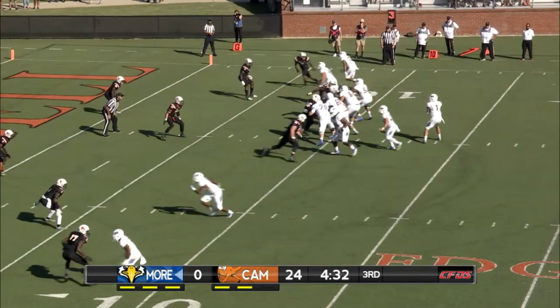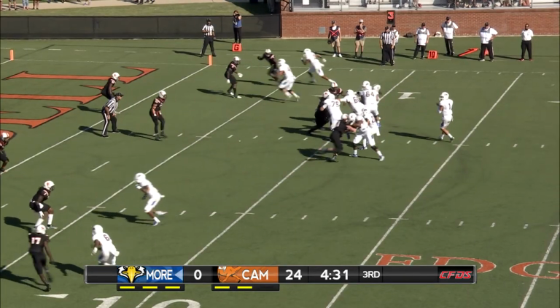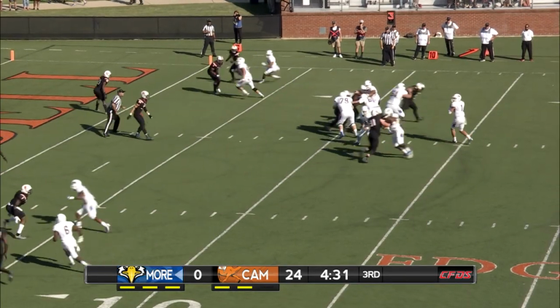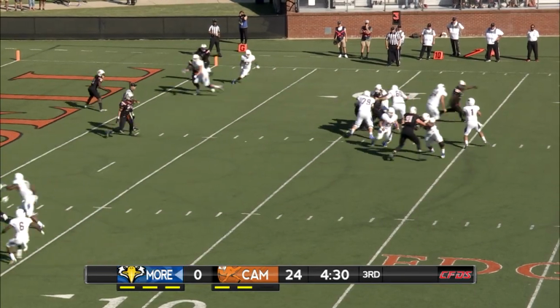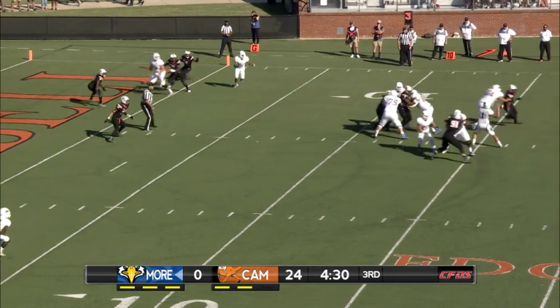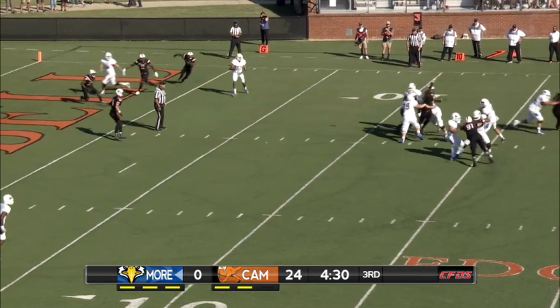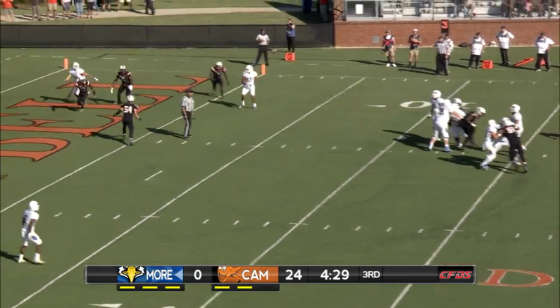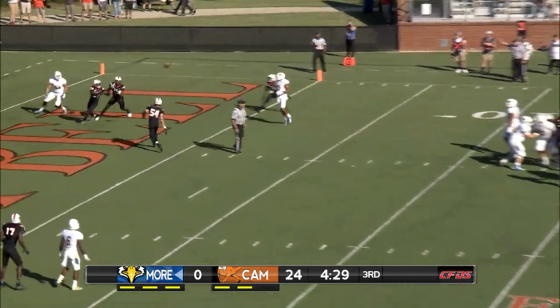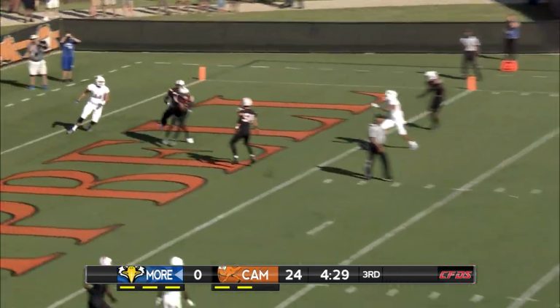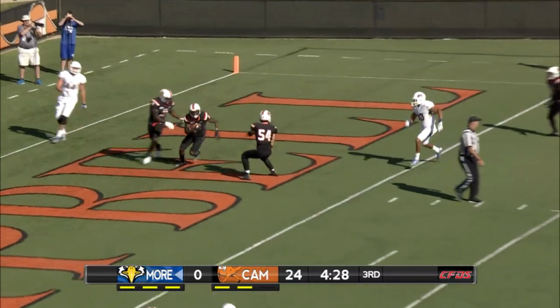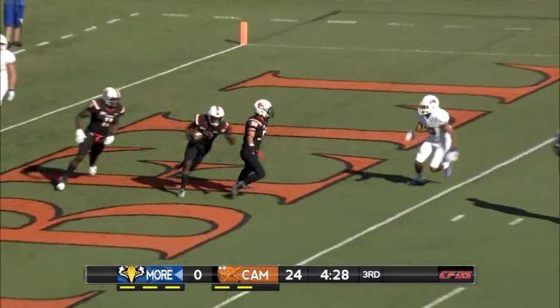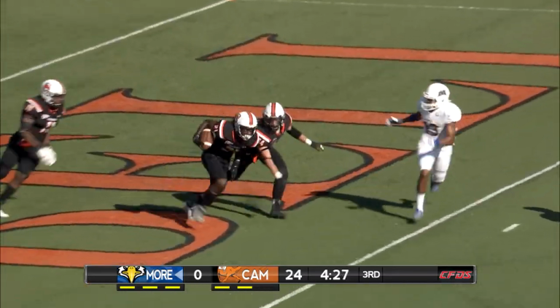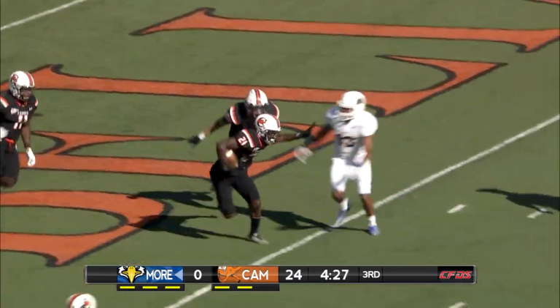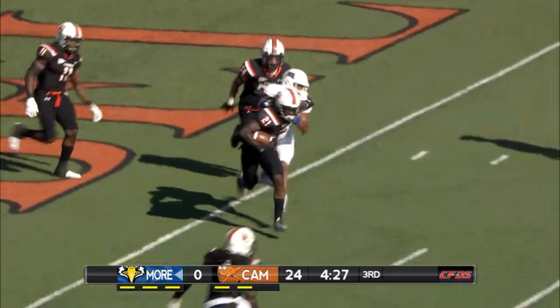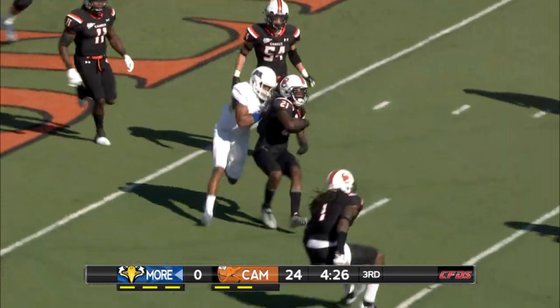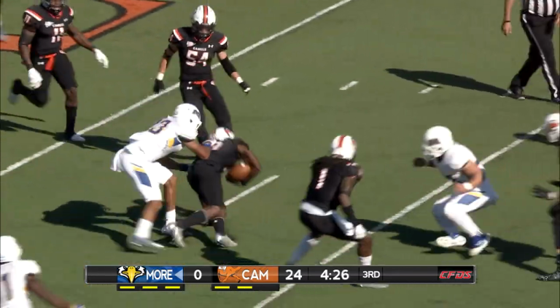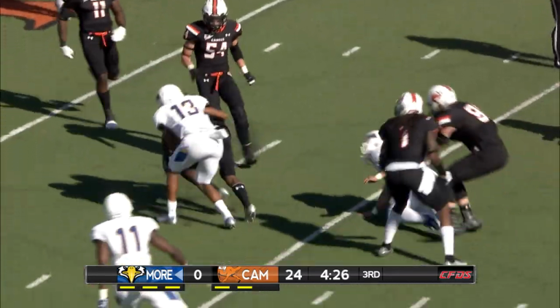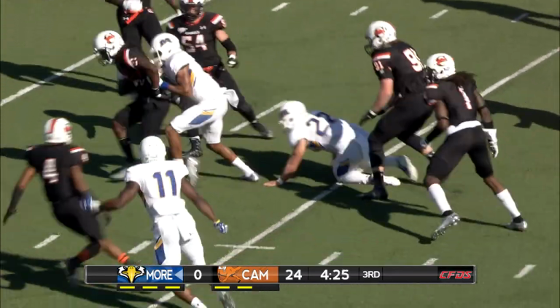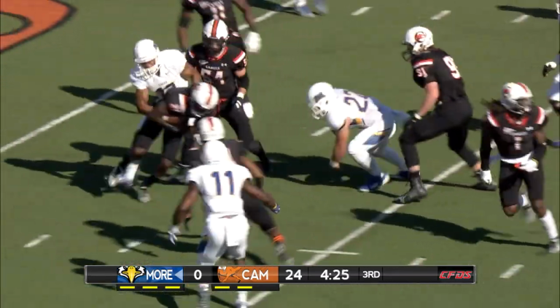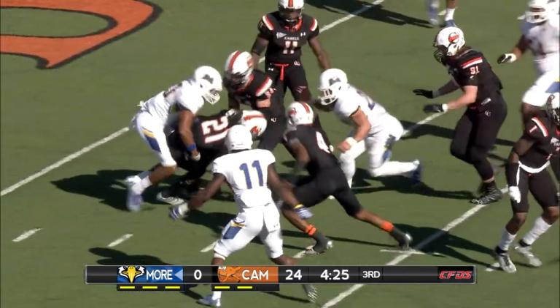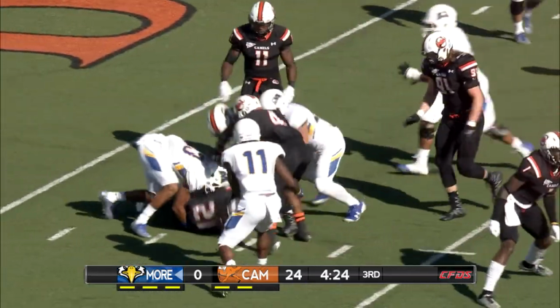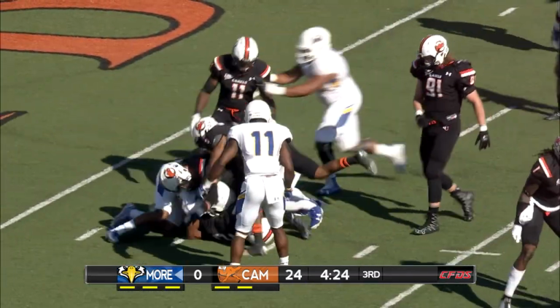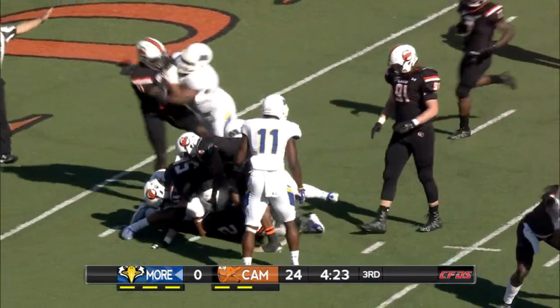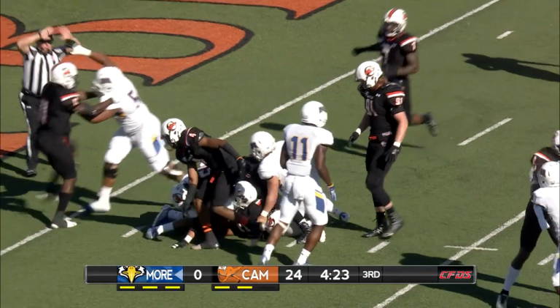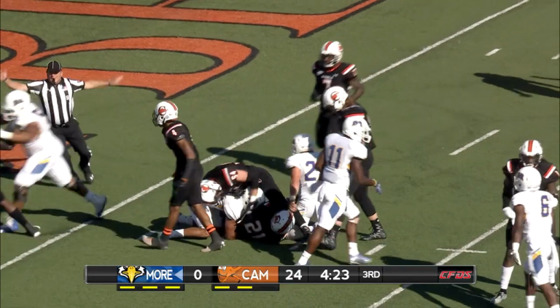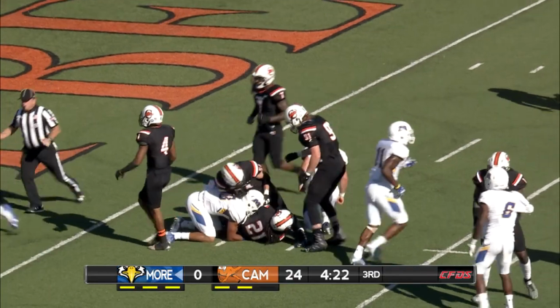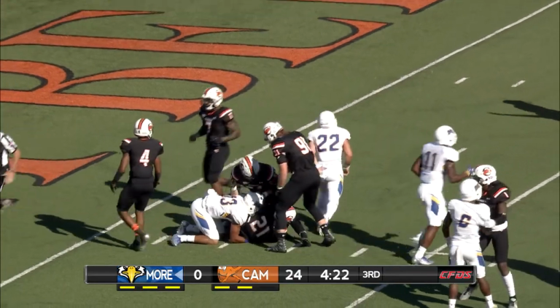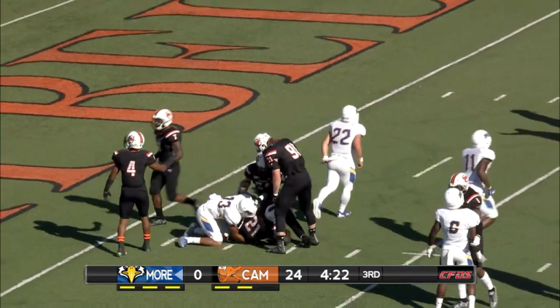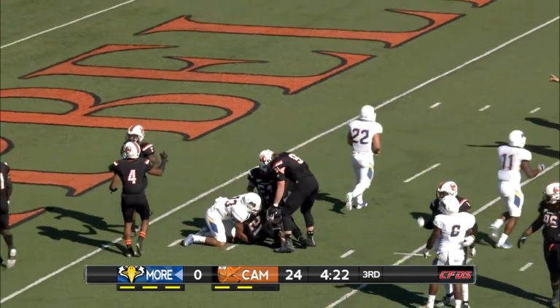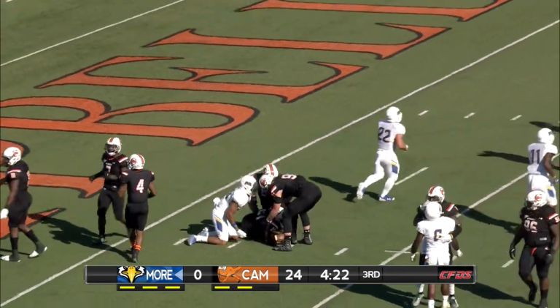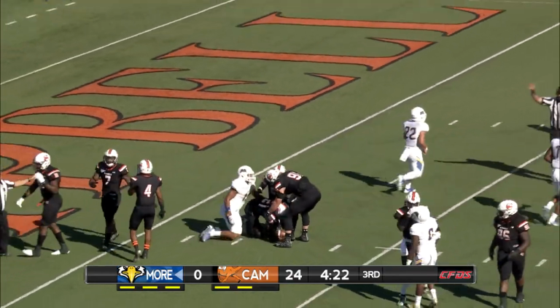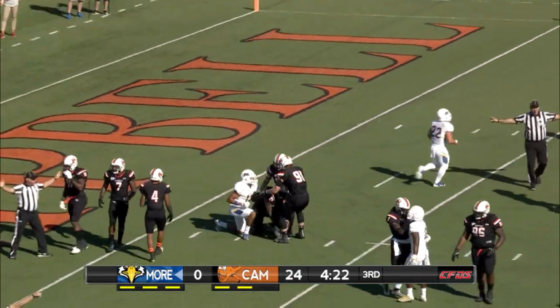On third and goal, looking for Sutherland — intercepted. That's Carlos Merritt, his fourth interception of the season.